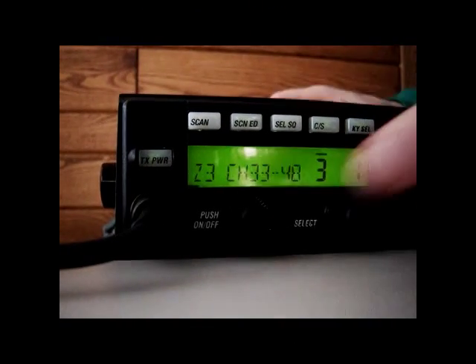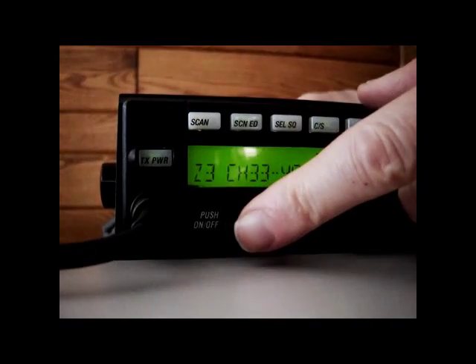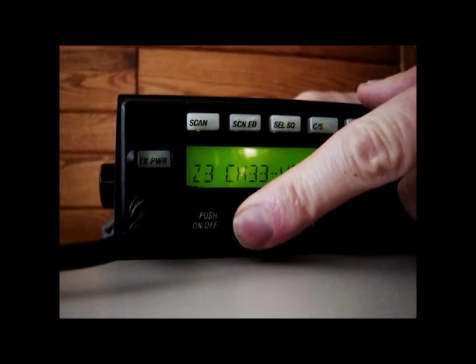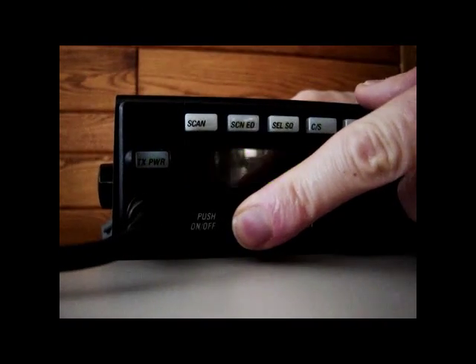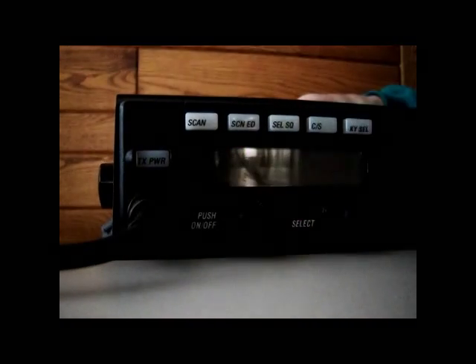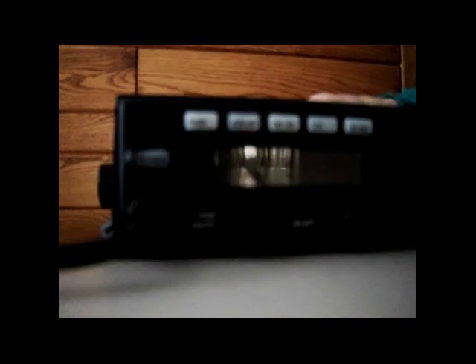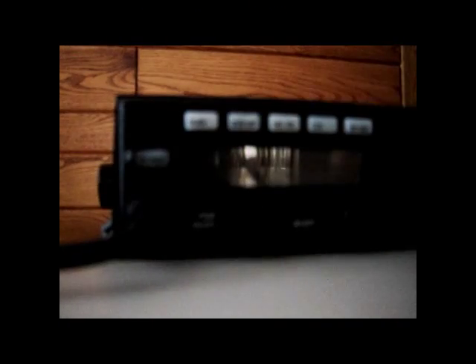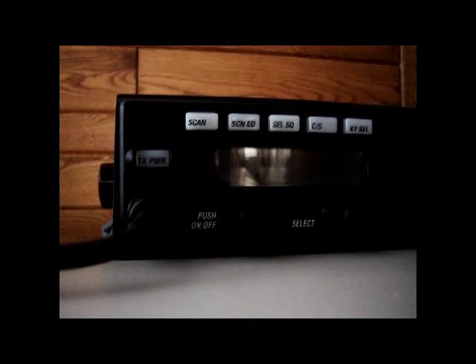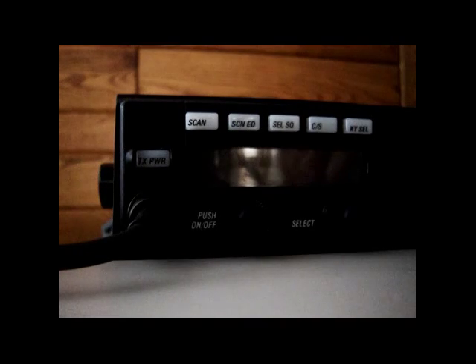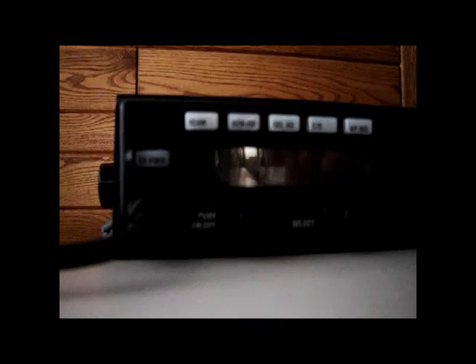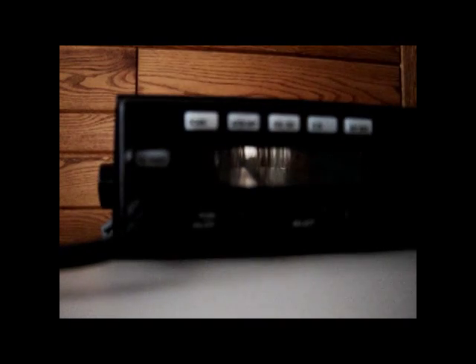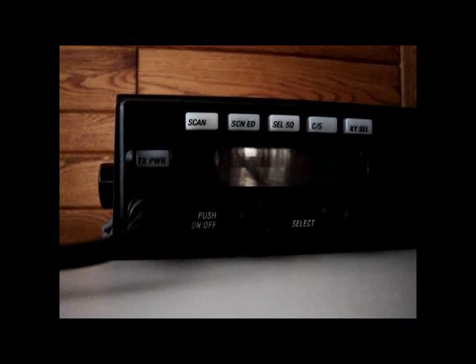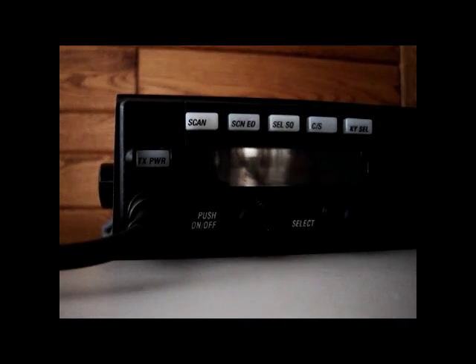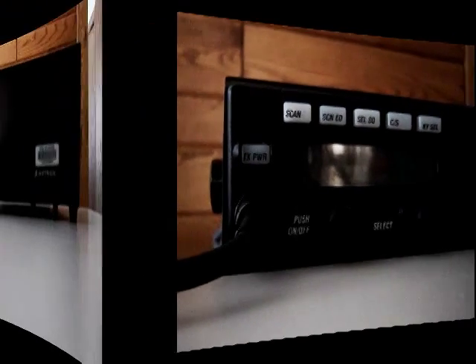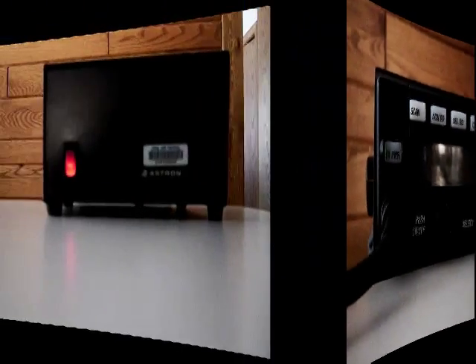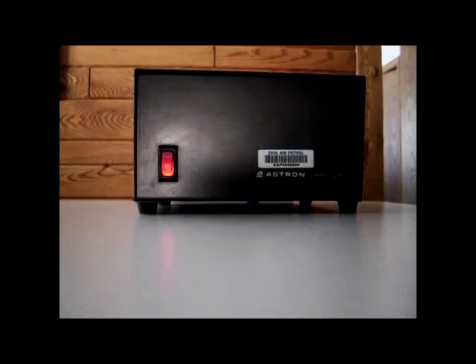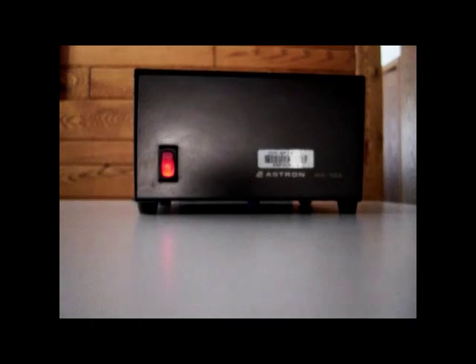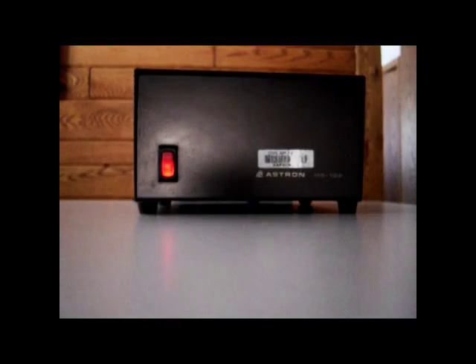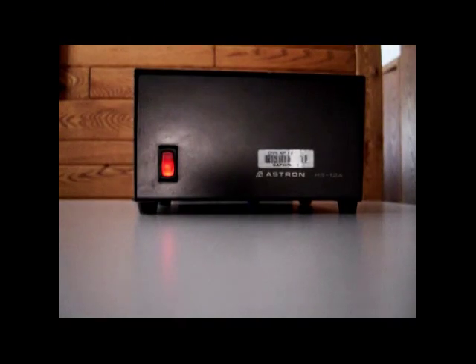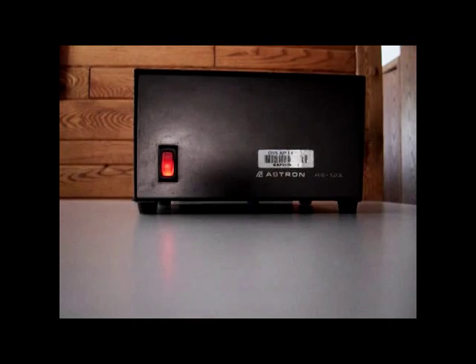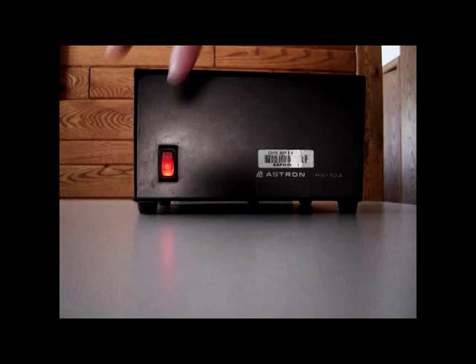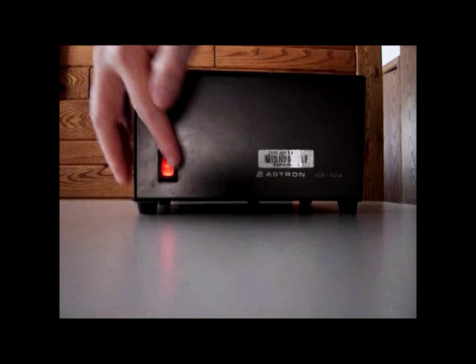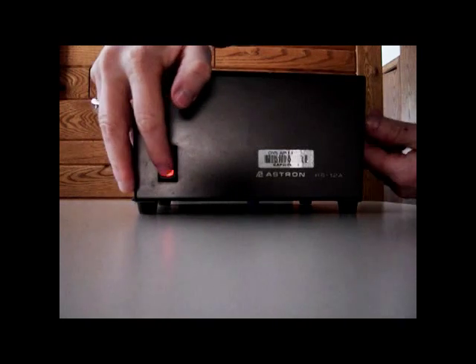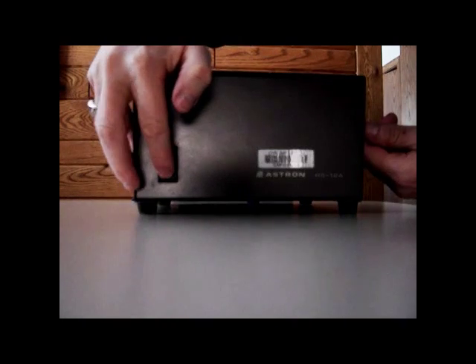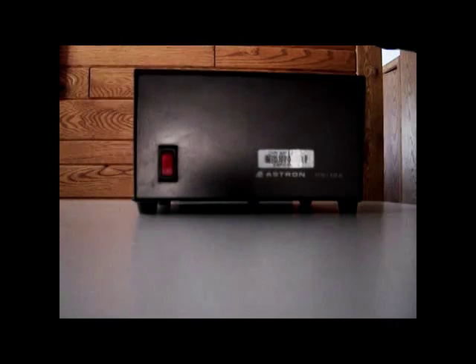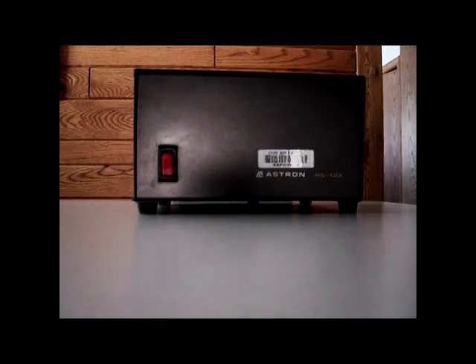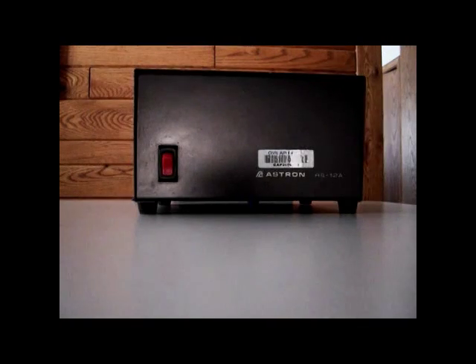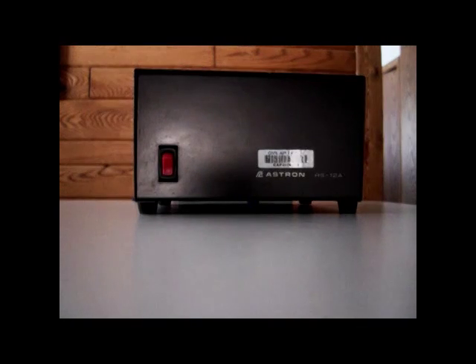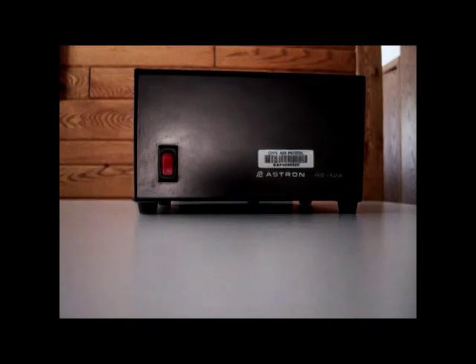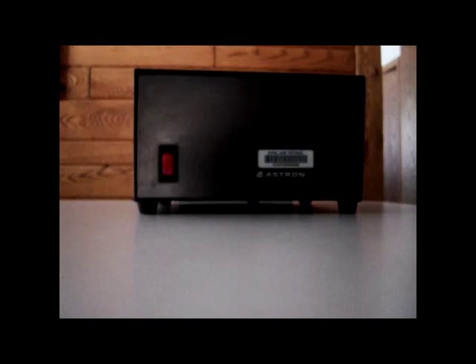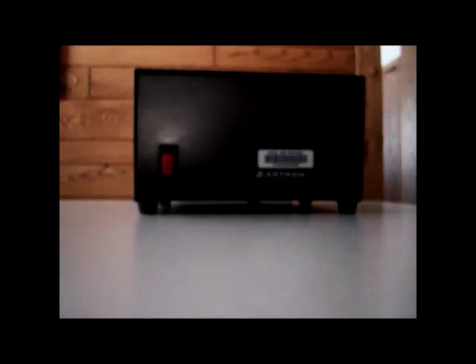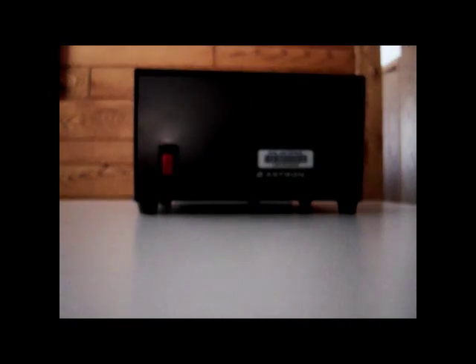Task 8. Turn off the radio. Turn it off by pressing the on/off button on the front of the radio and then the power switch on the front of the power supply unit. If the radio will not be used for a while, also unplug the power supply unit.